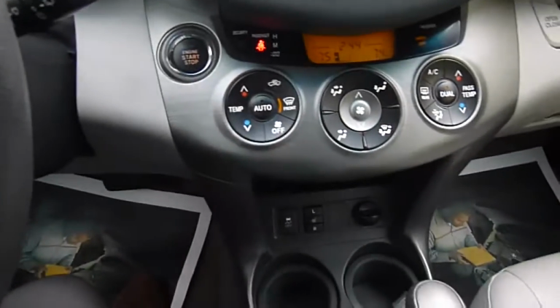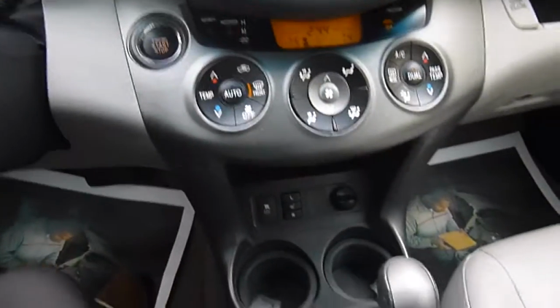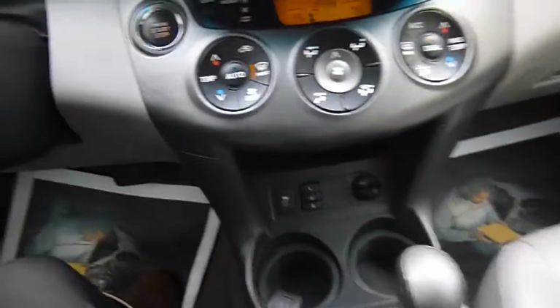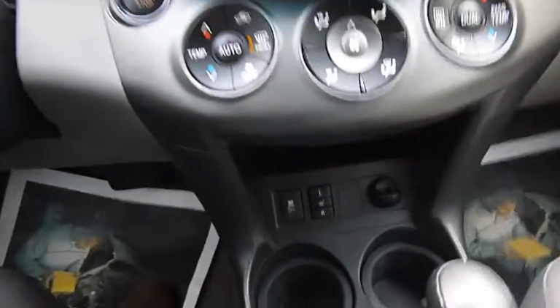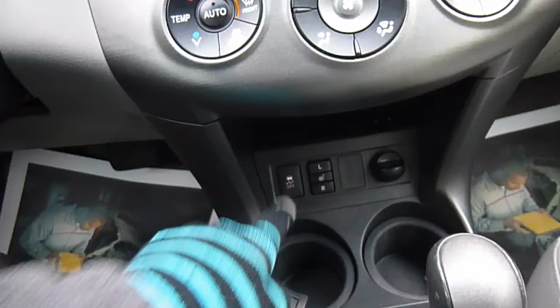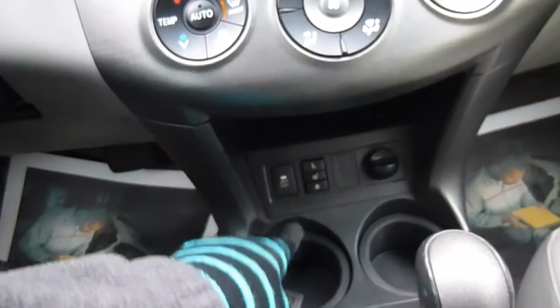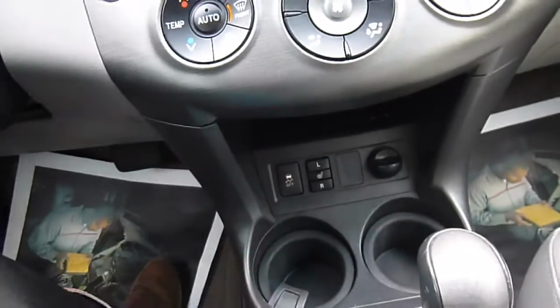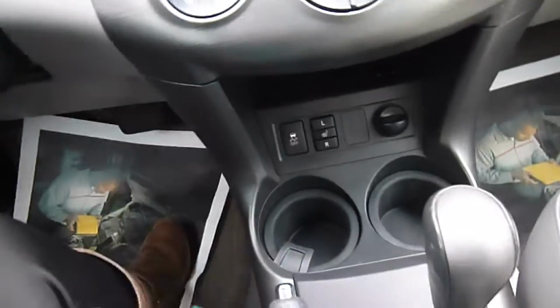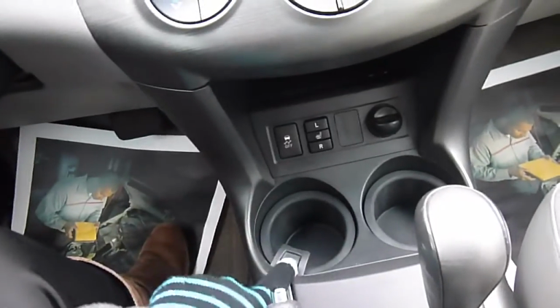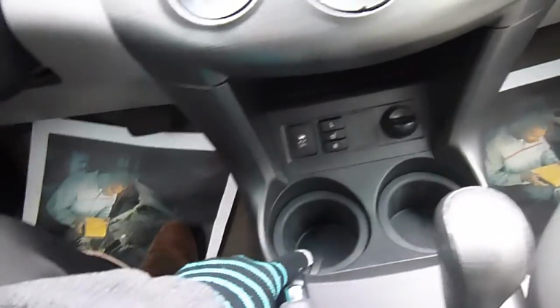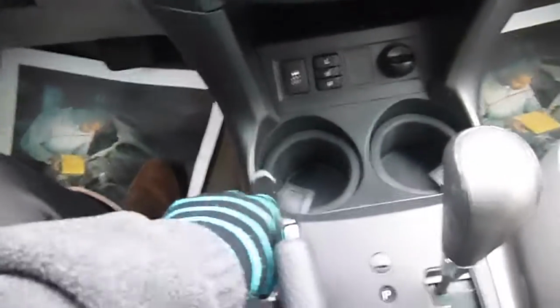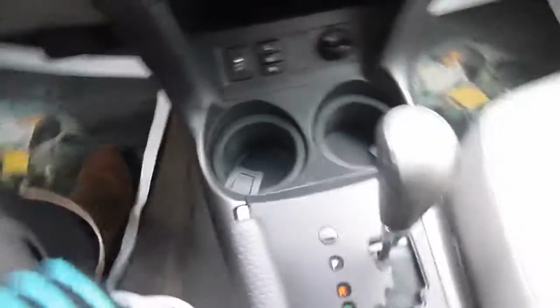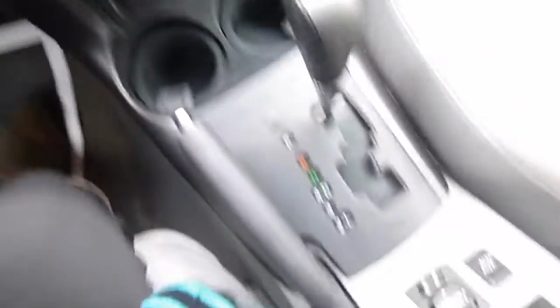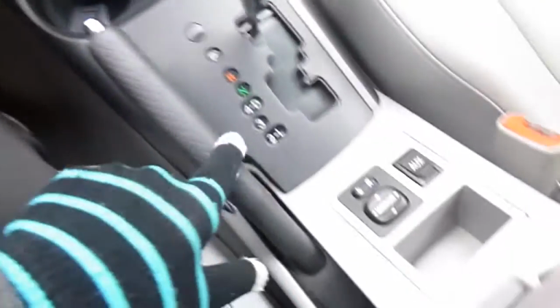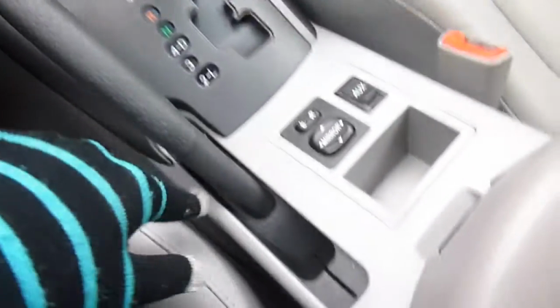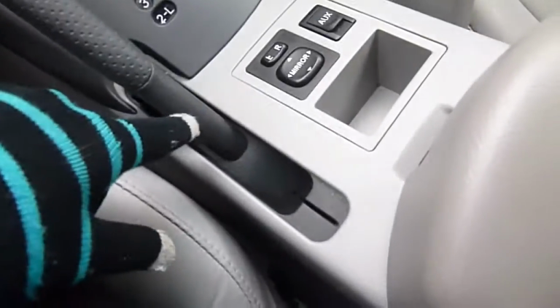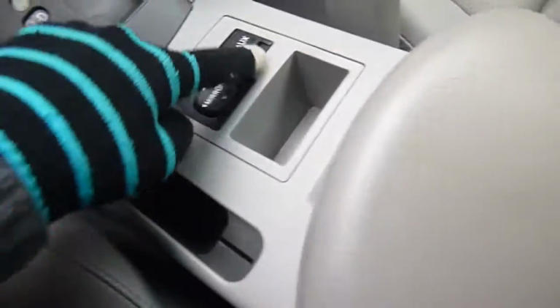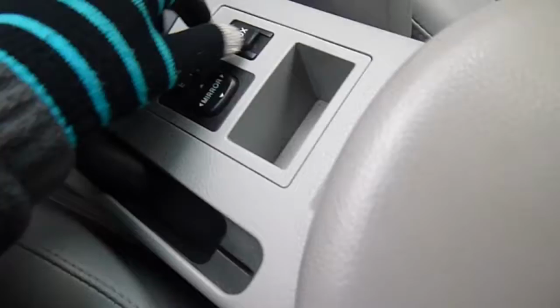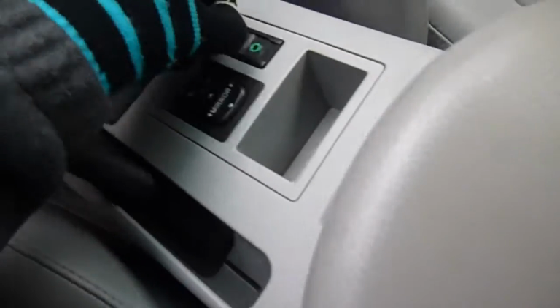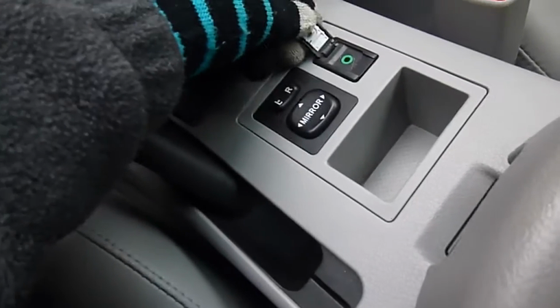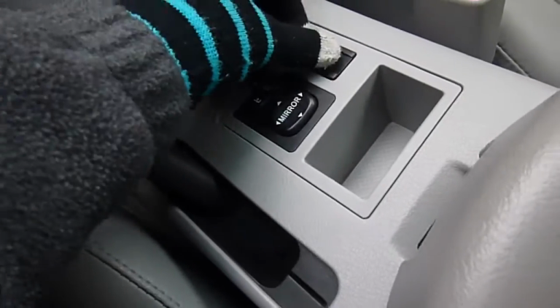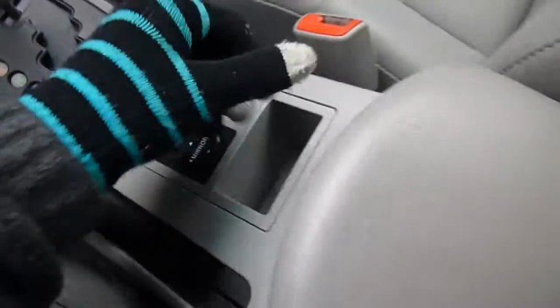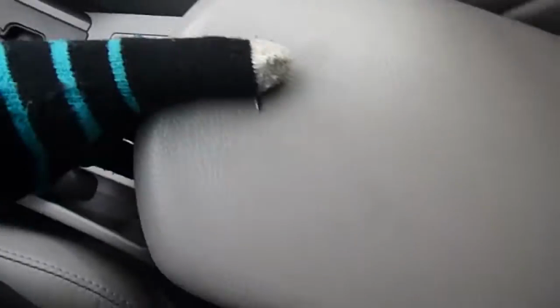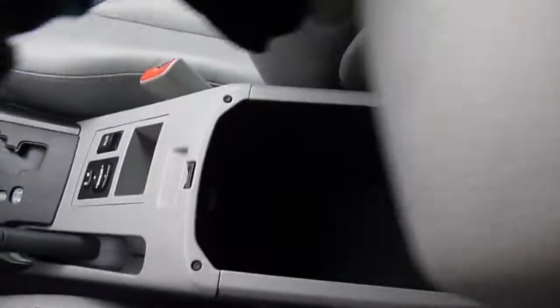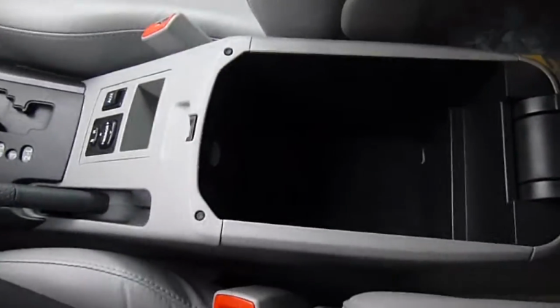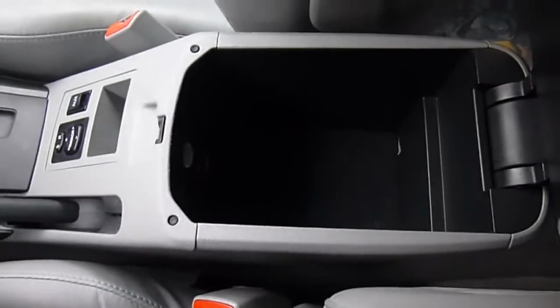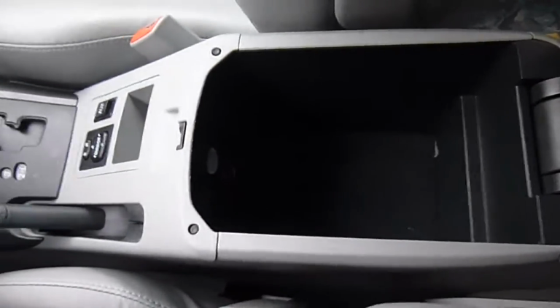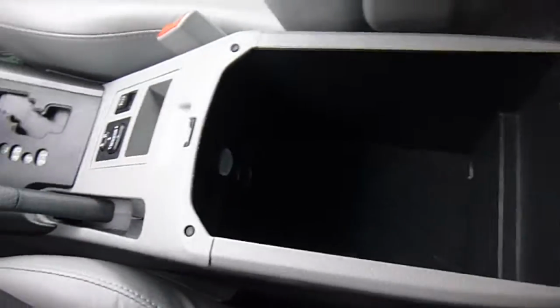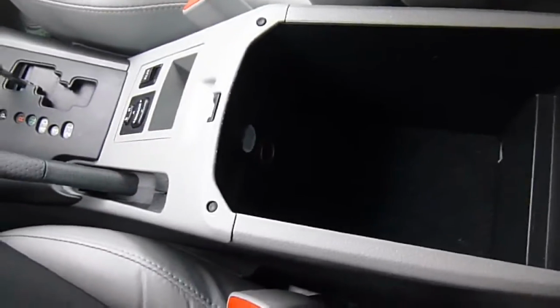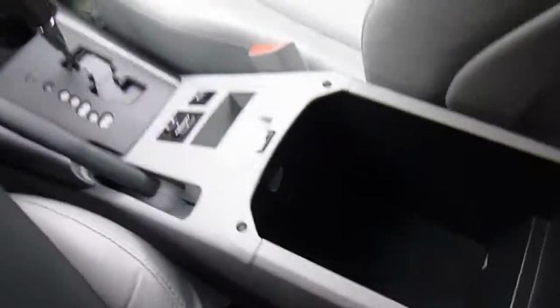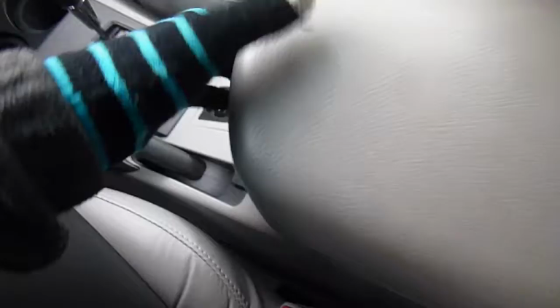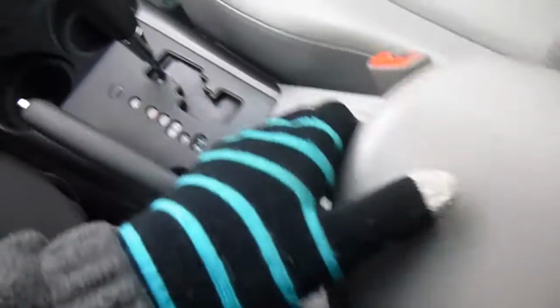Temperature controls. You have heated seats in the front, two cup holders, and your shifter. There's an auxiliary port to plug in an iPod, MP3, or cell phone. Lots of little storage spaces, and another 12-volt charger in there.